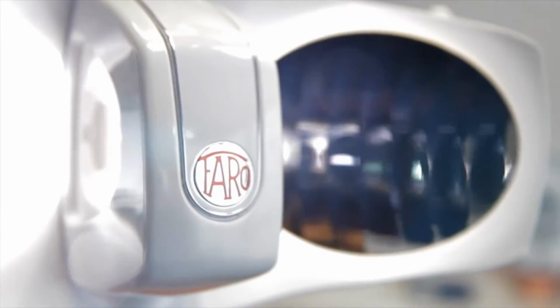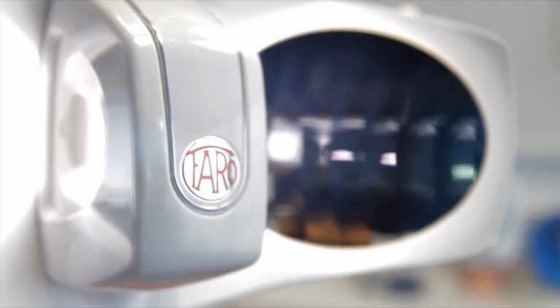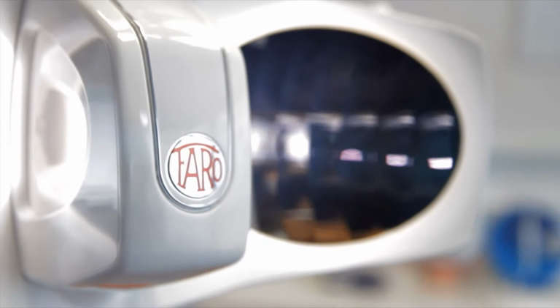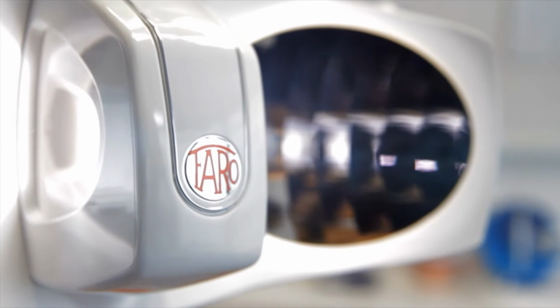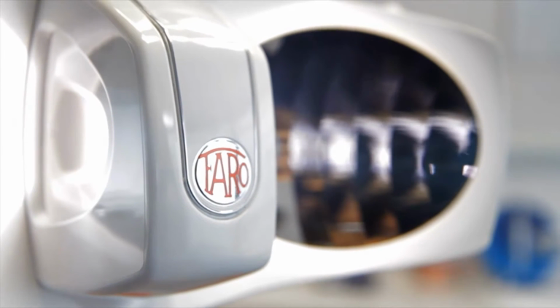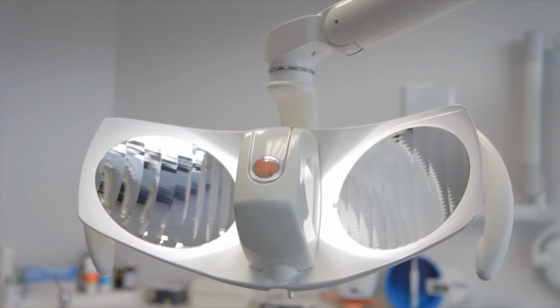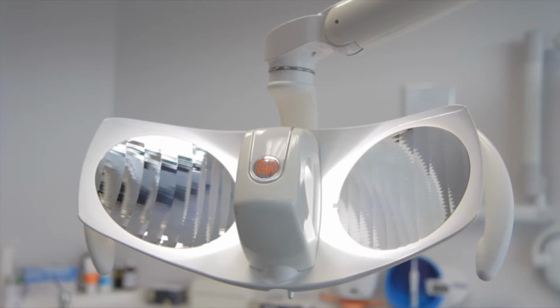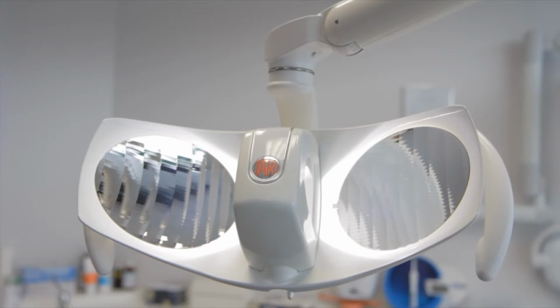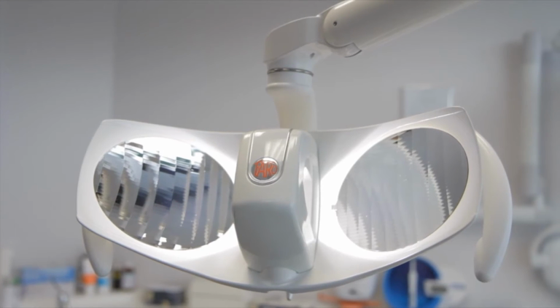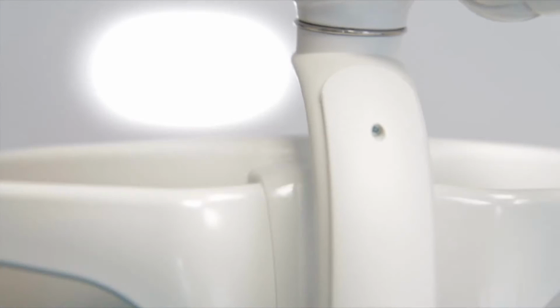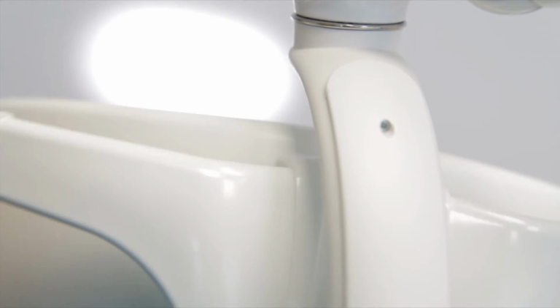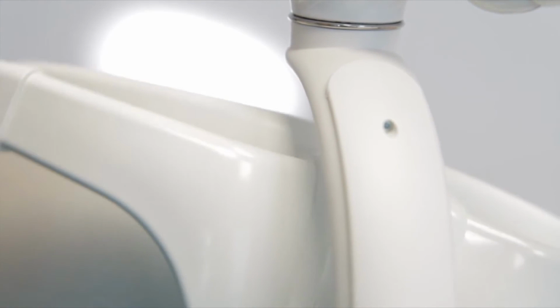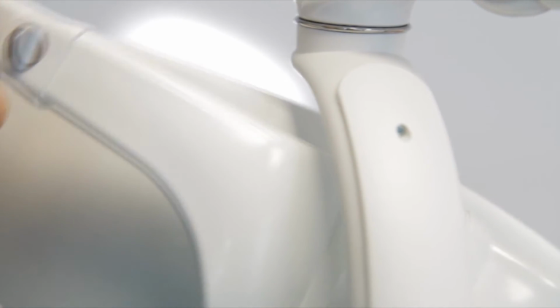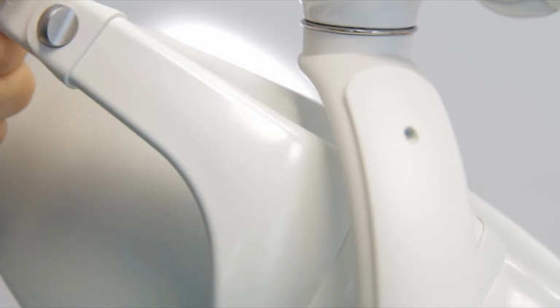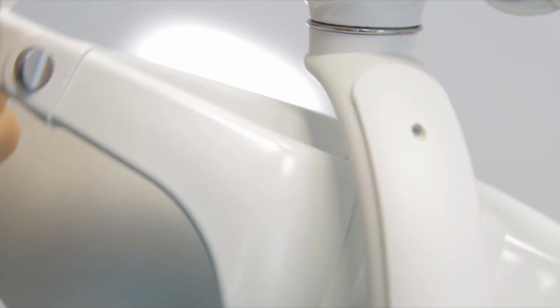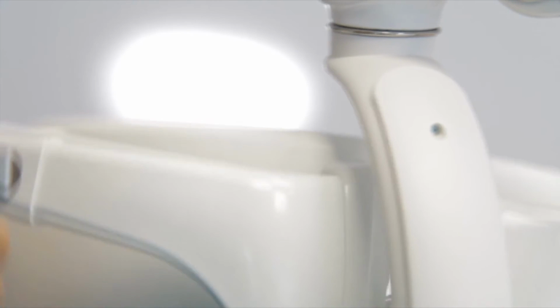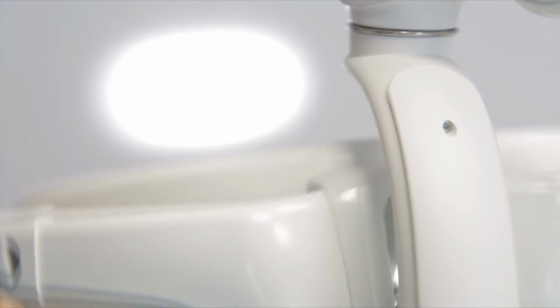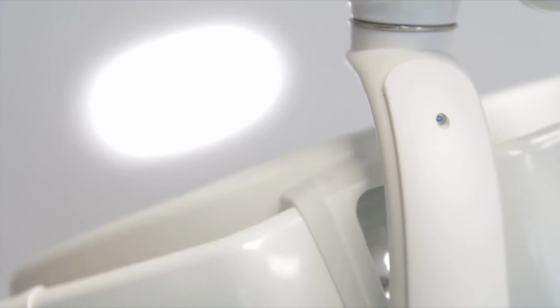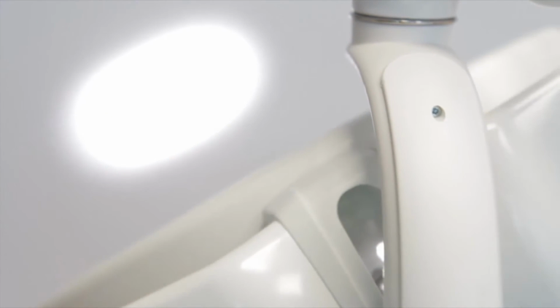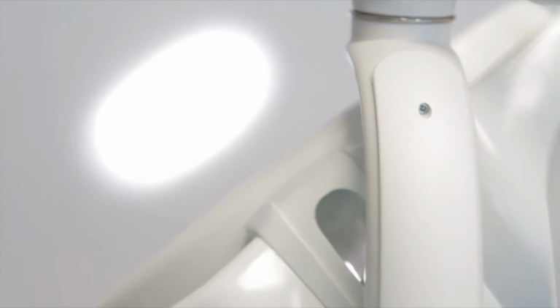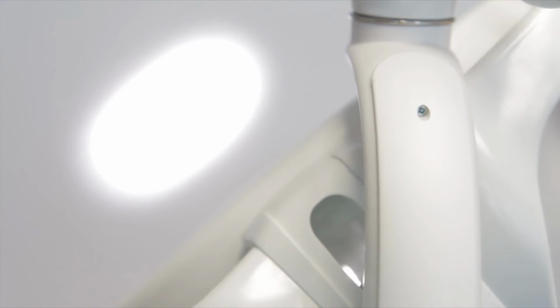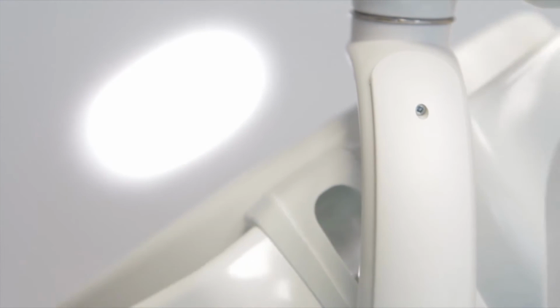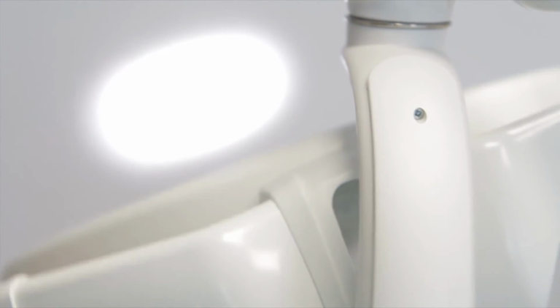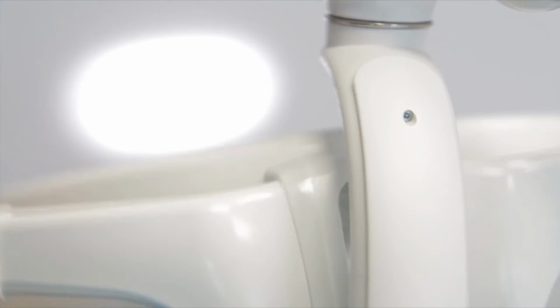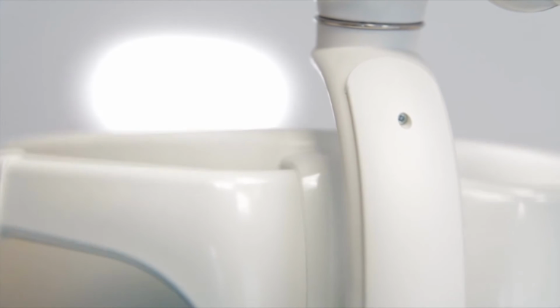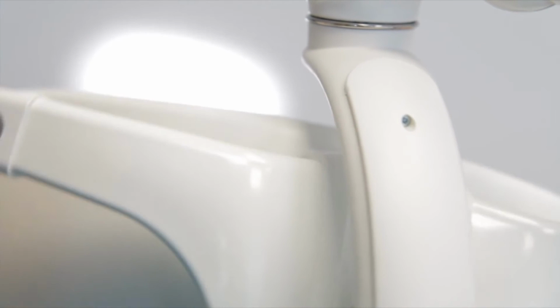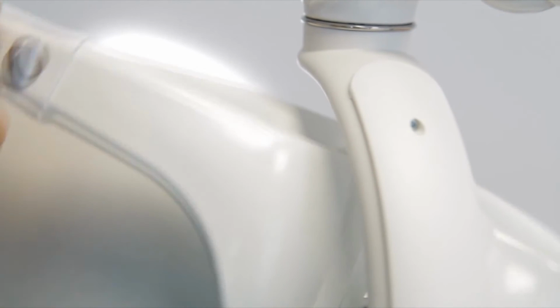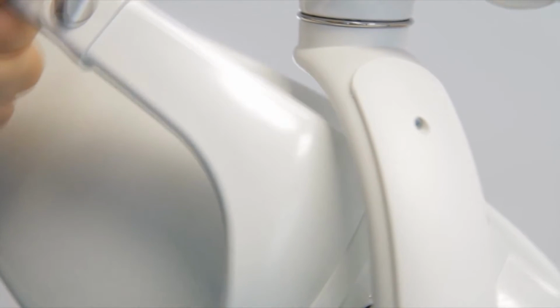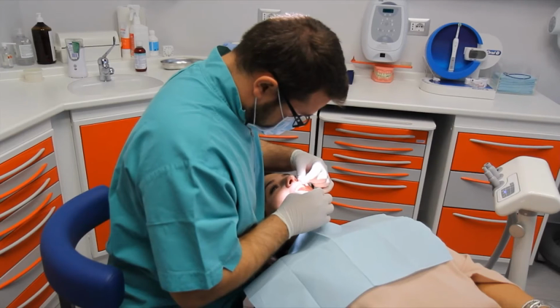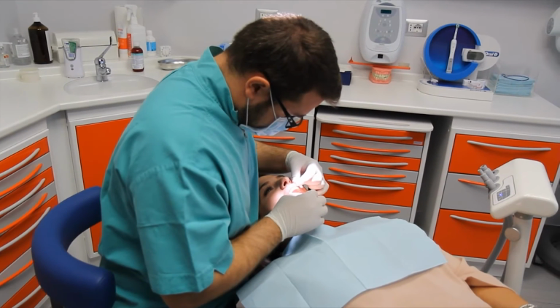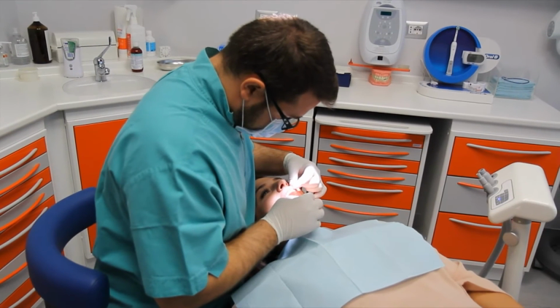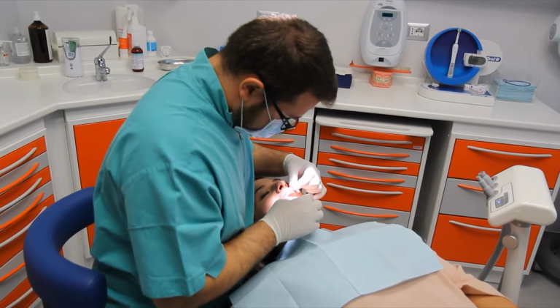The exclusive optical projector of Alia, provided with reflective light, guarantees an absolute uniform and very defined light spot which prevents the risk of blinding the patient.